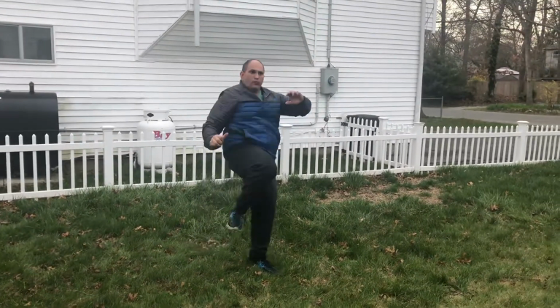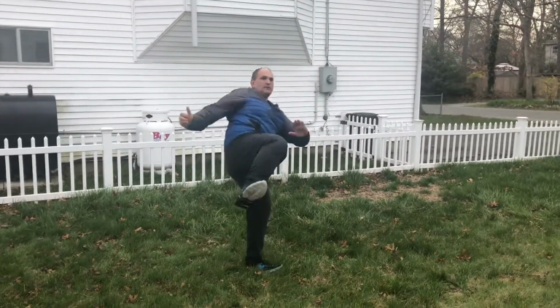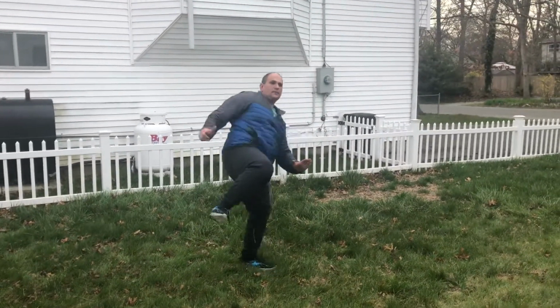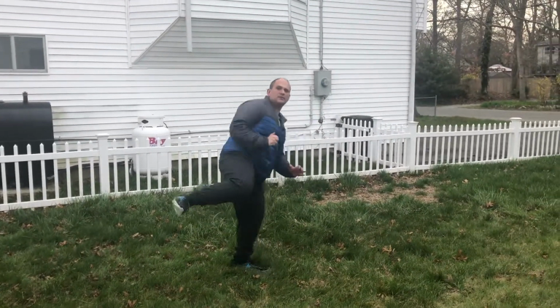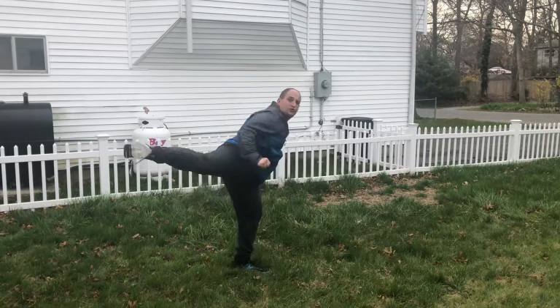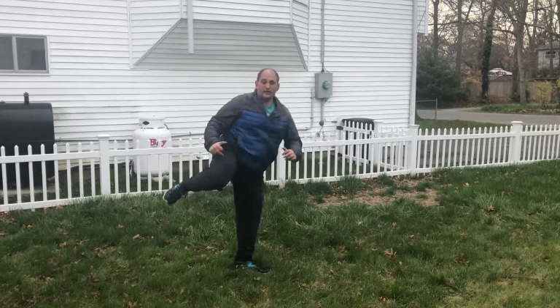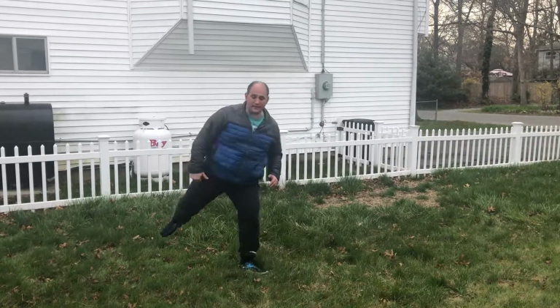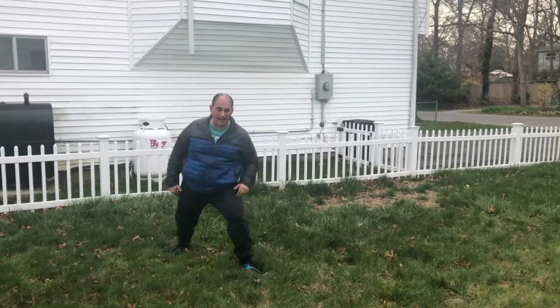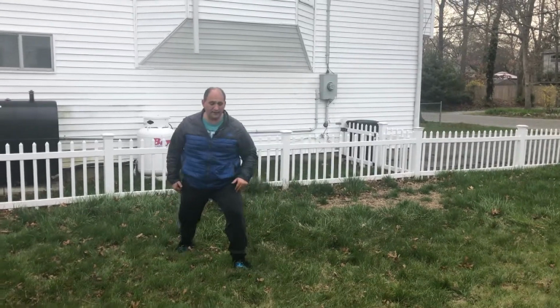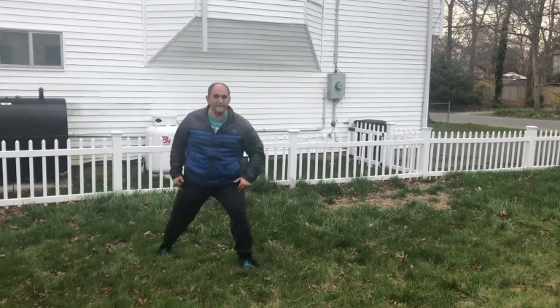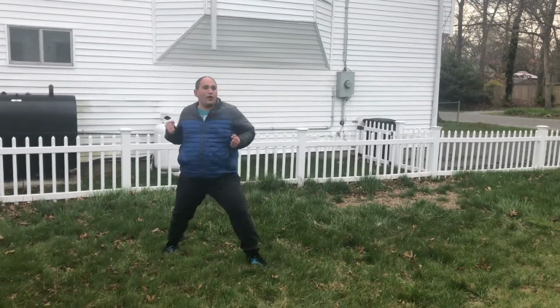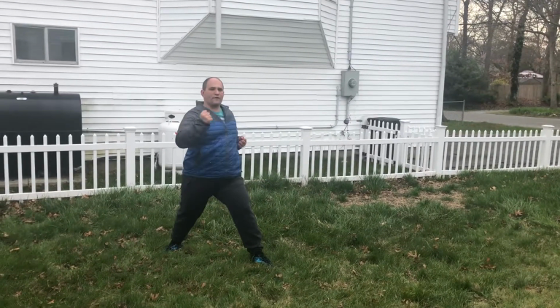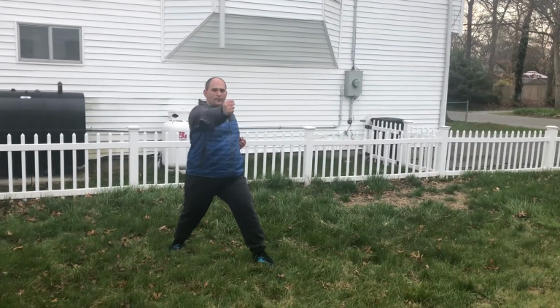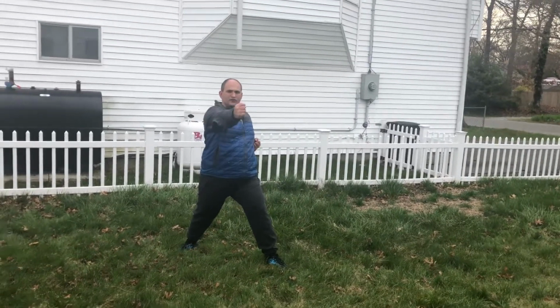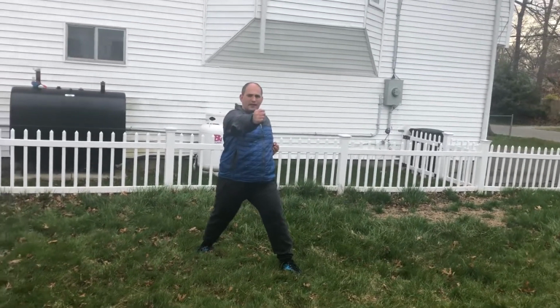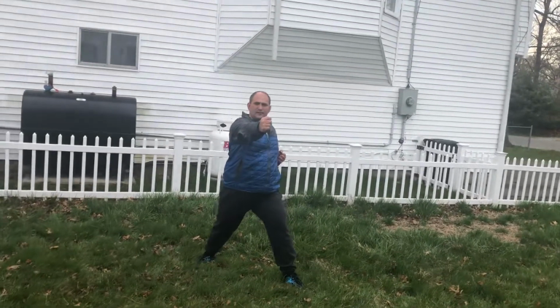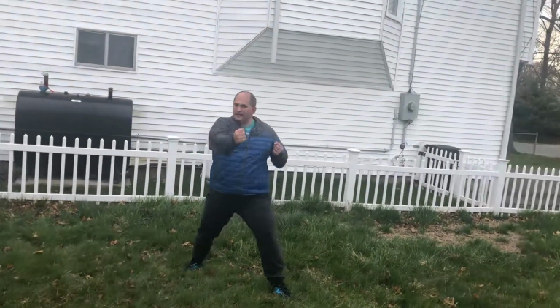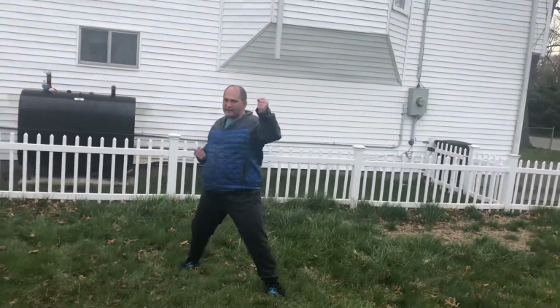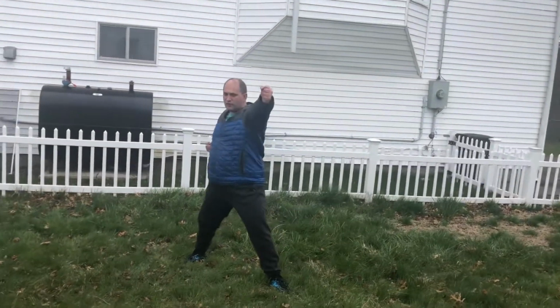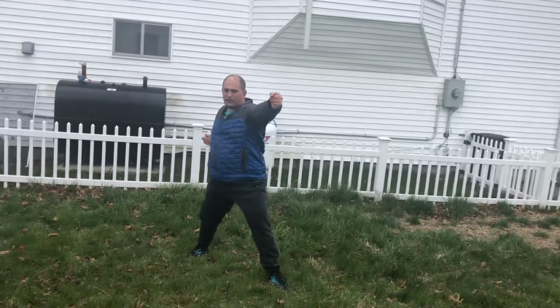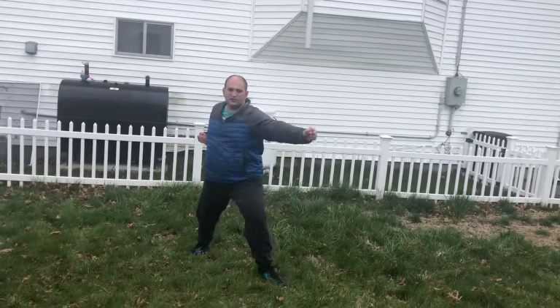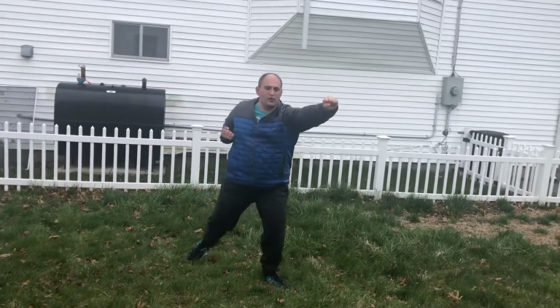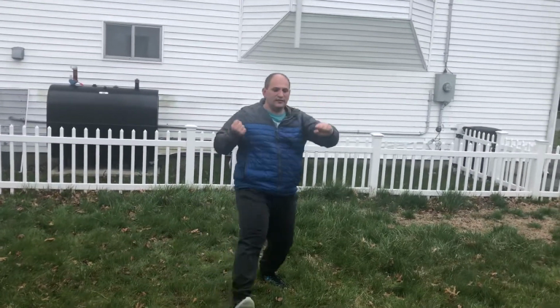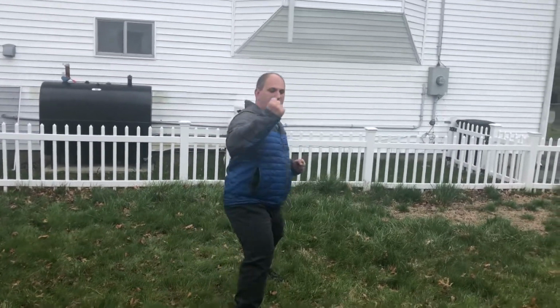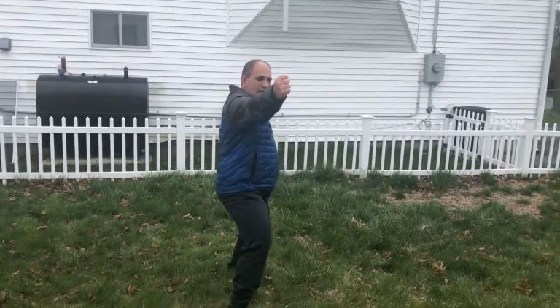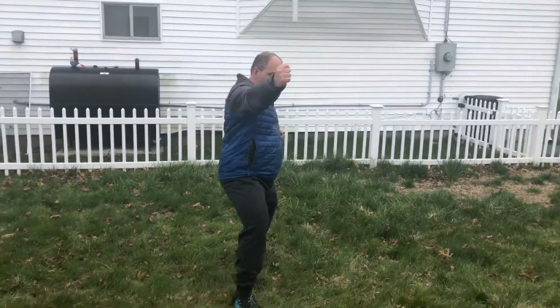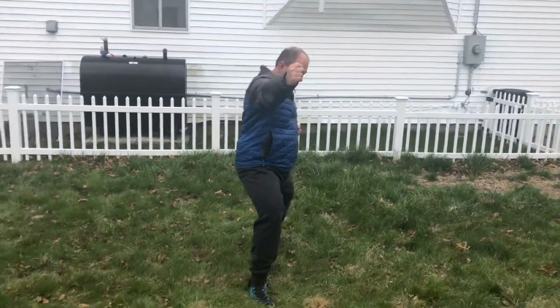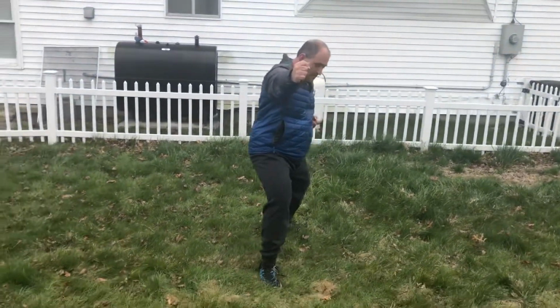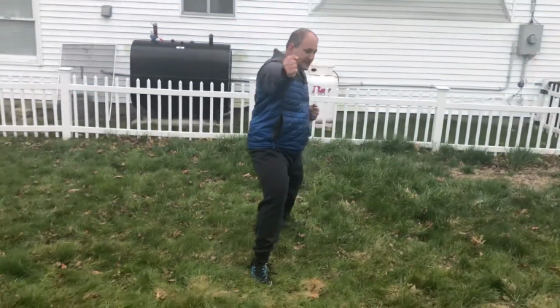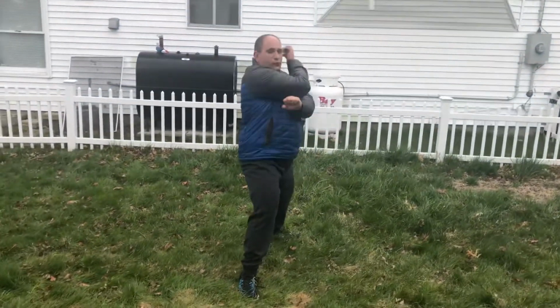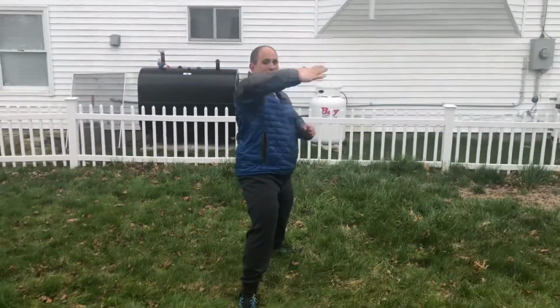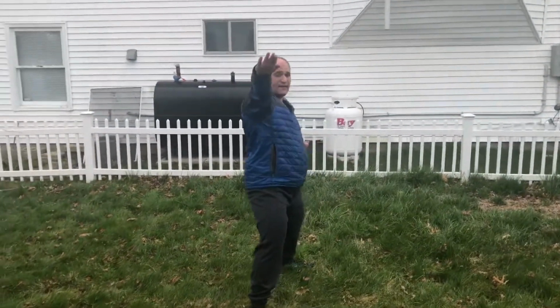One, two, landing back. Vertical punch right, landing vertical punch. Right hand punch again on the backstance, right hand knife hand.